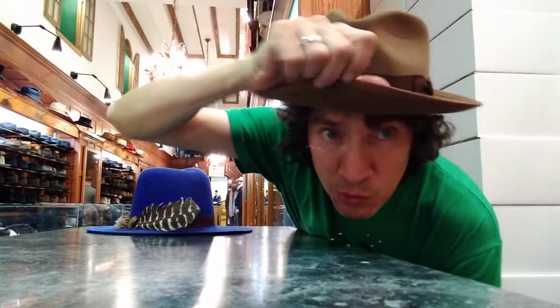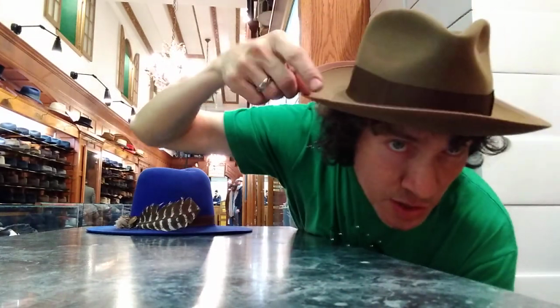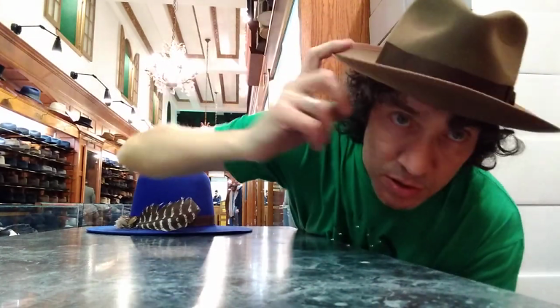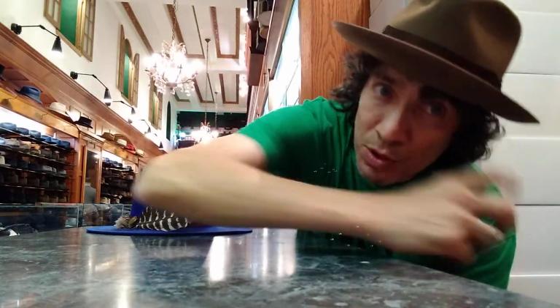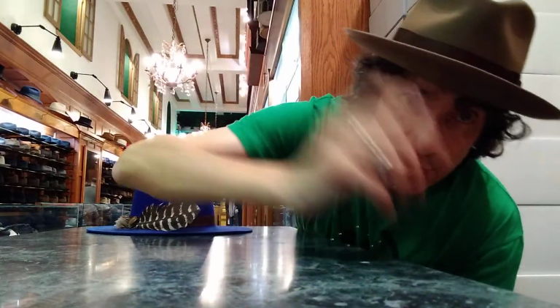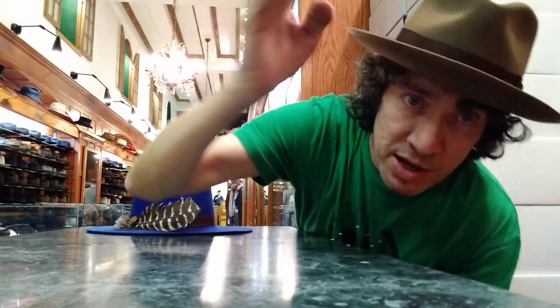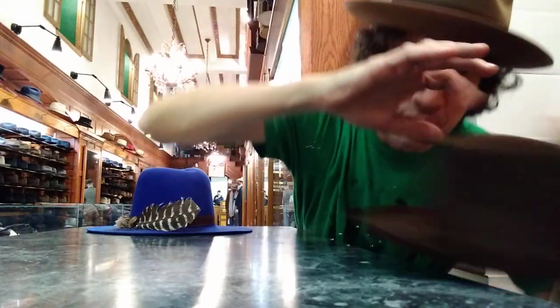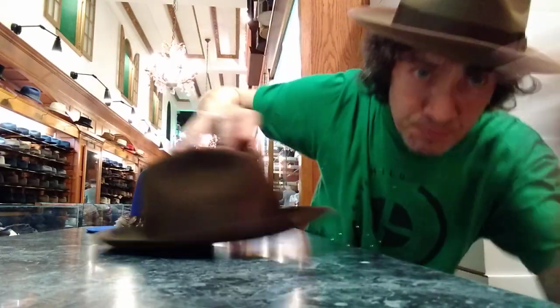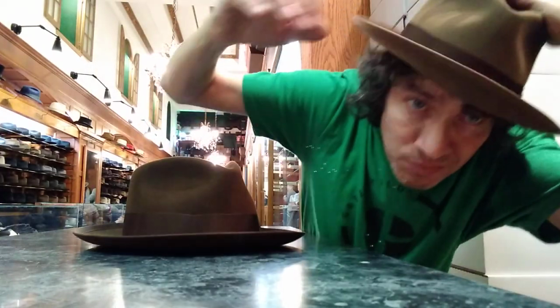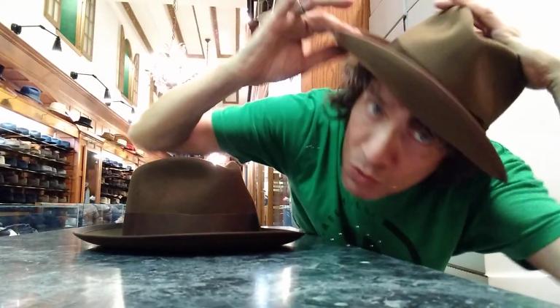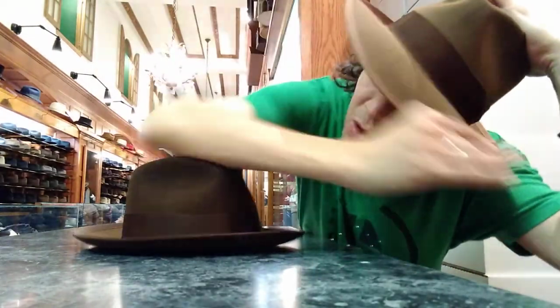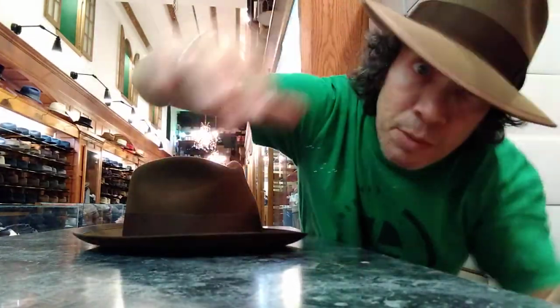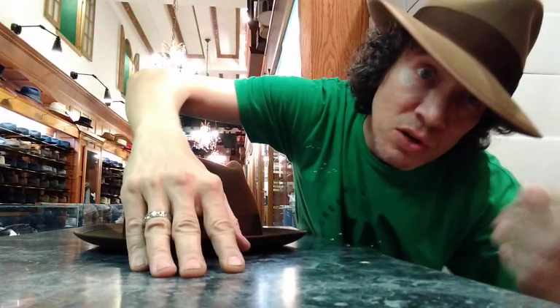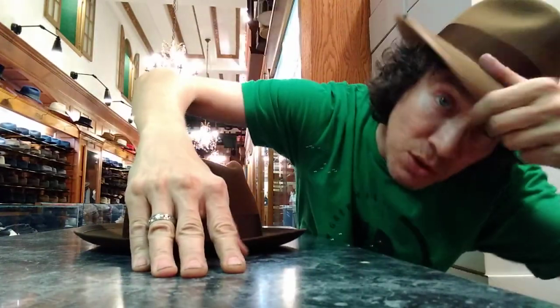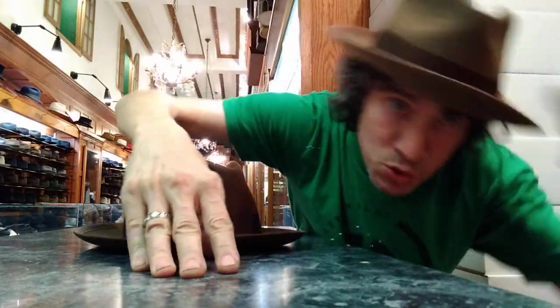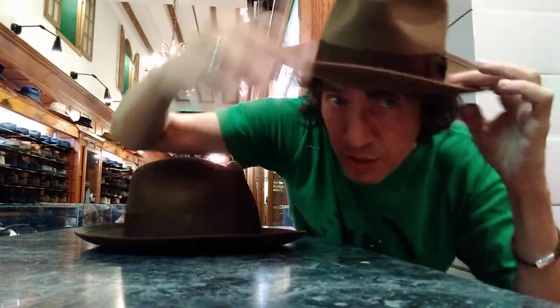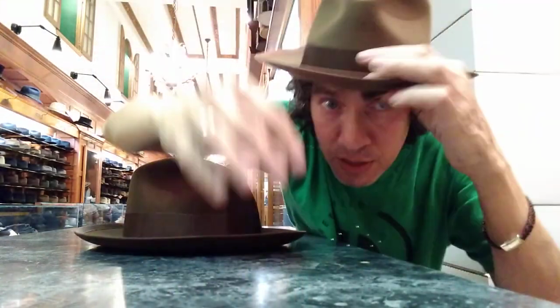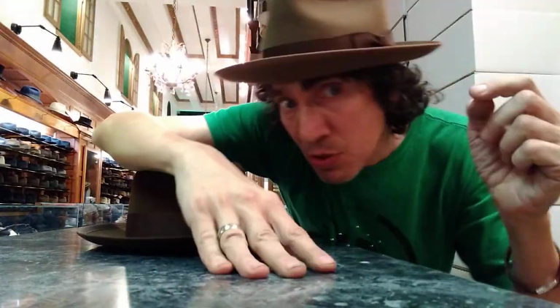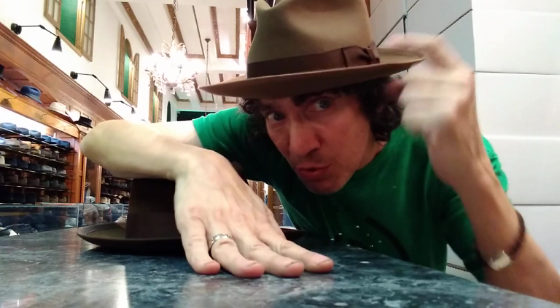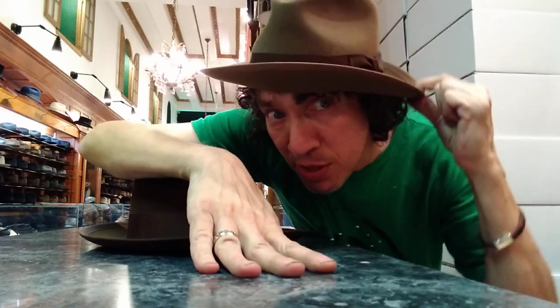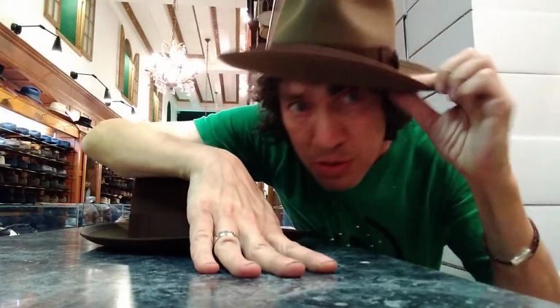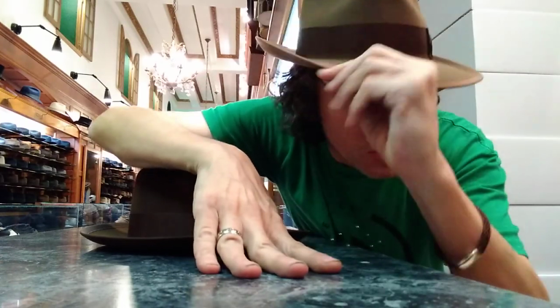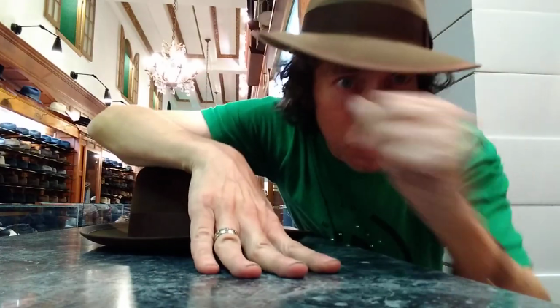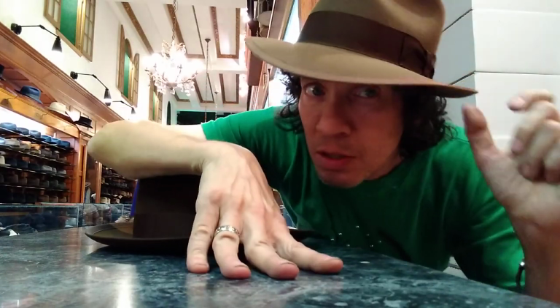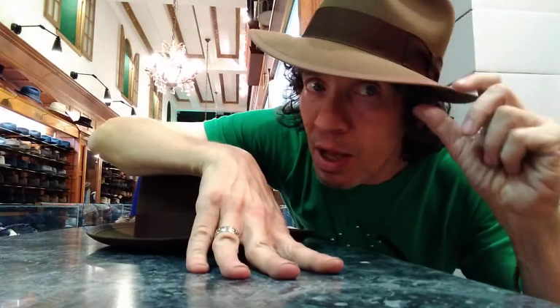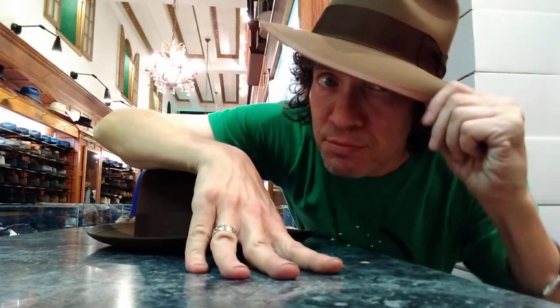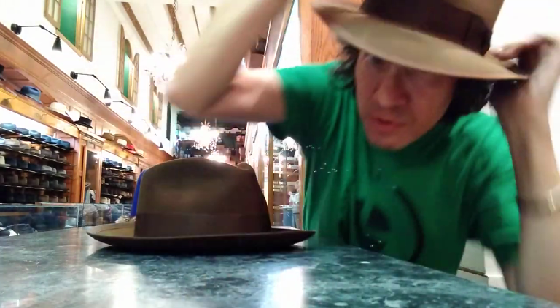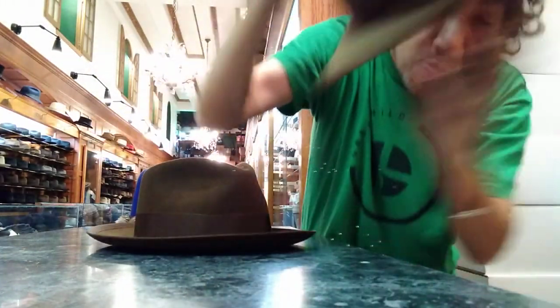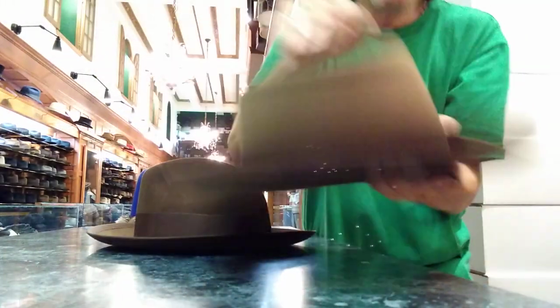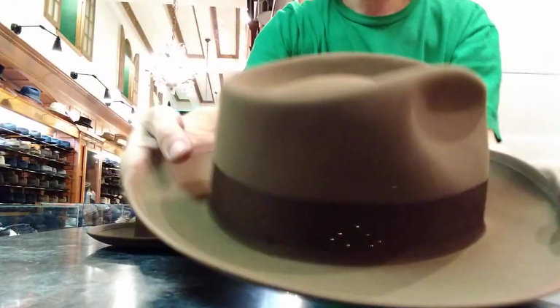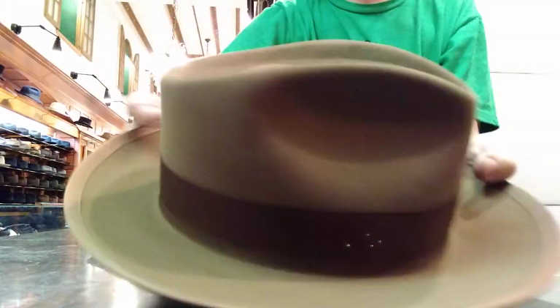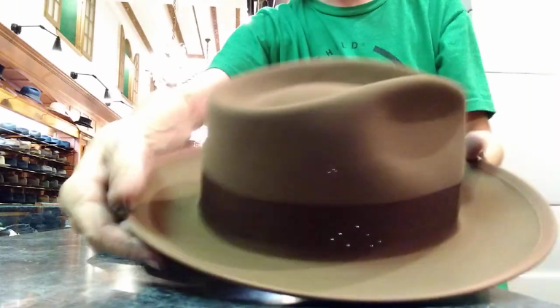Really nice felt — one of my favorite hats by them. Whippet Tawny. Looks like suede, kind of. It's great for jeans. Earthy, versatile.